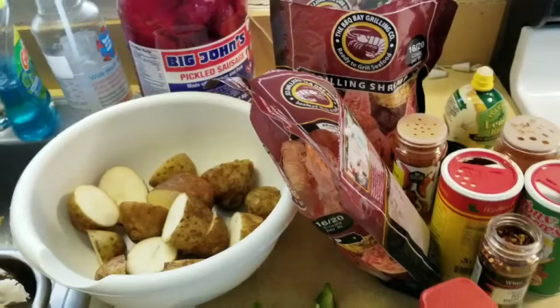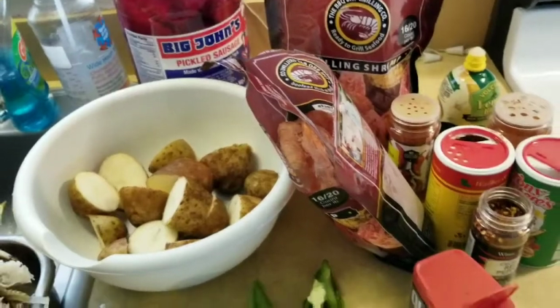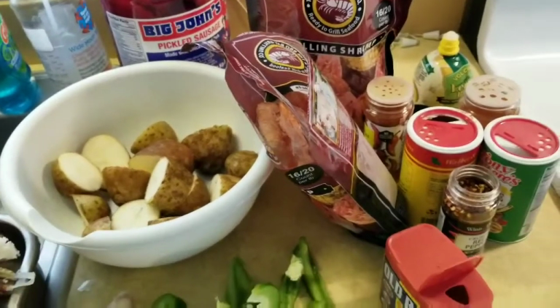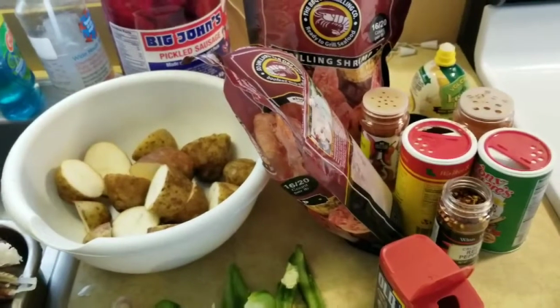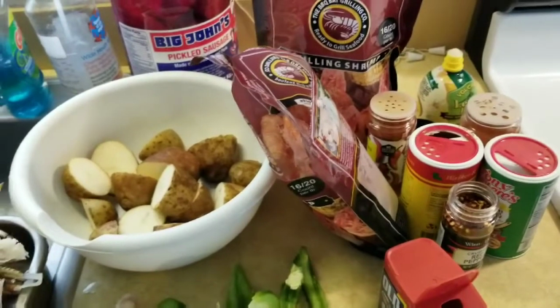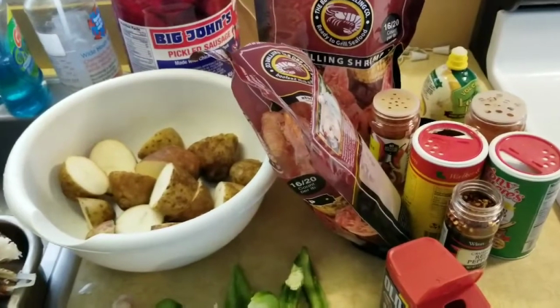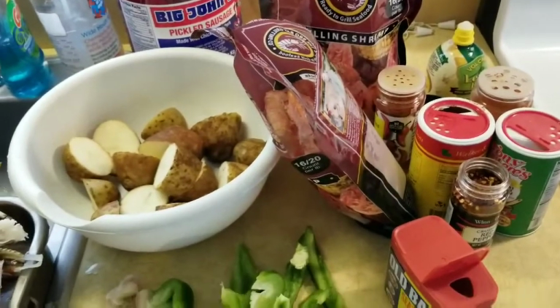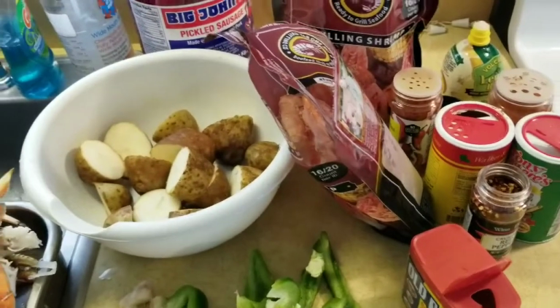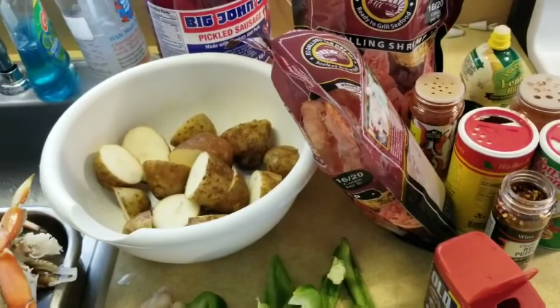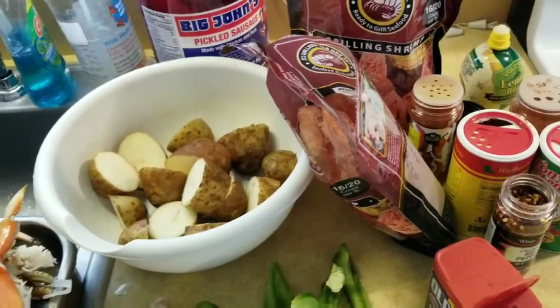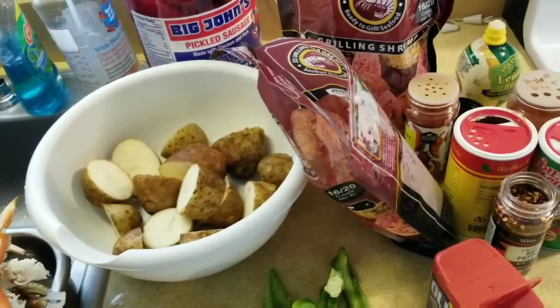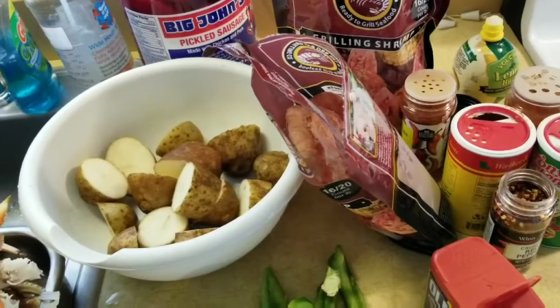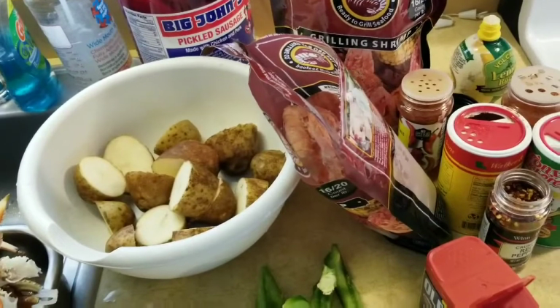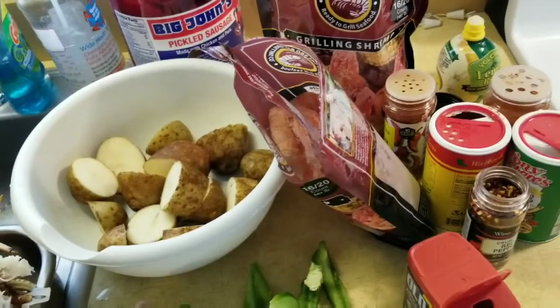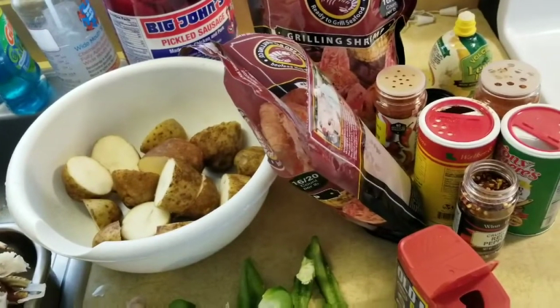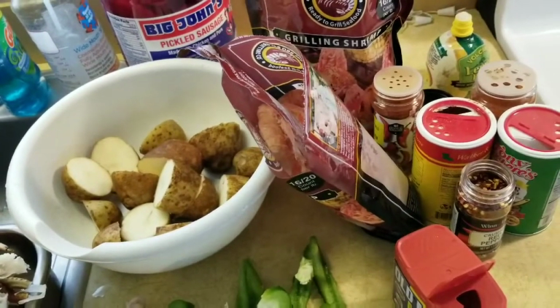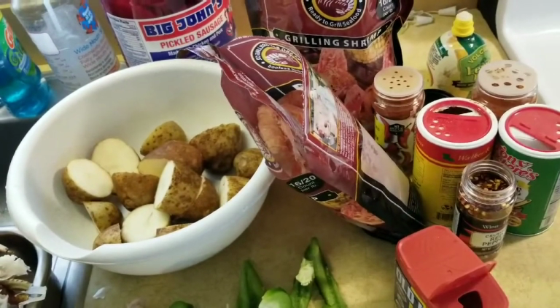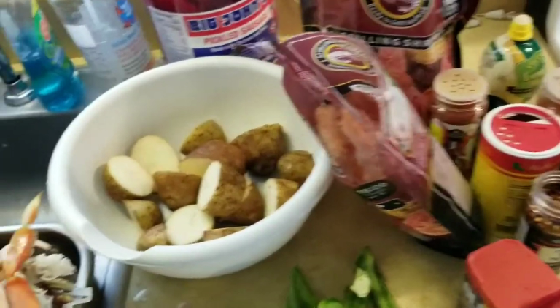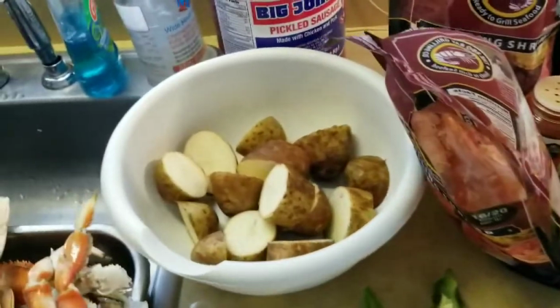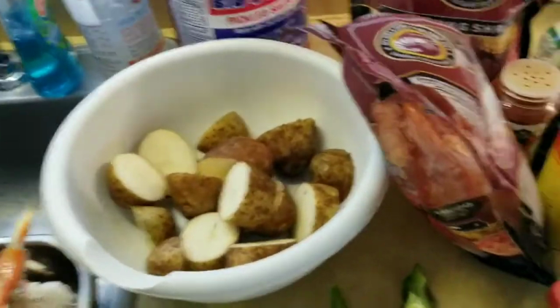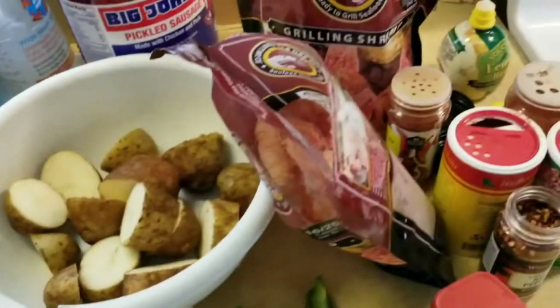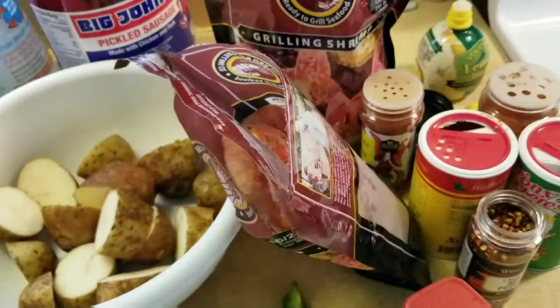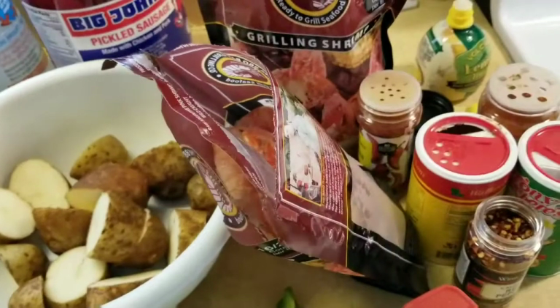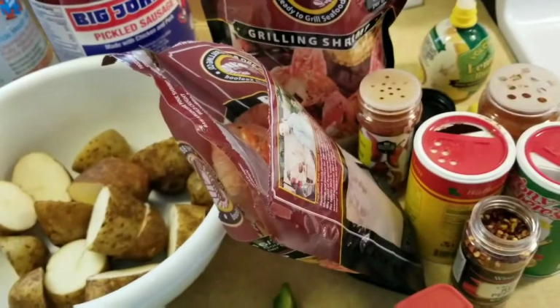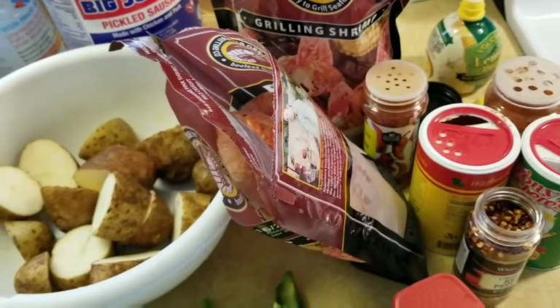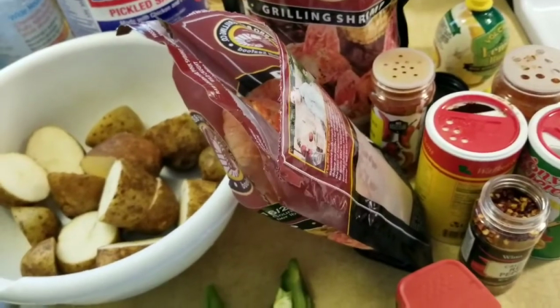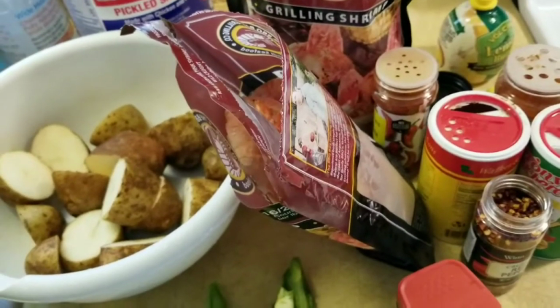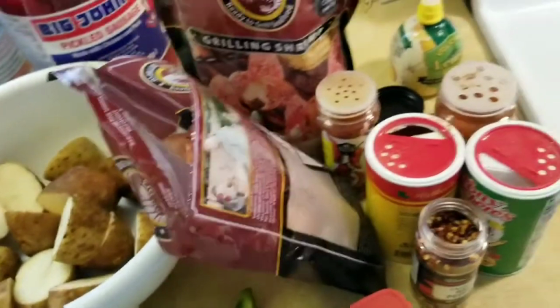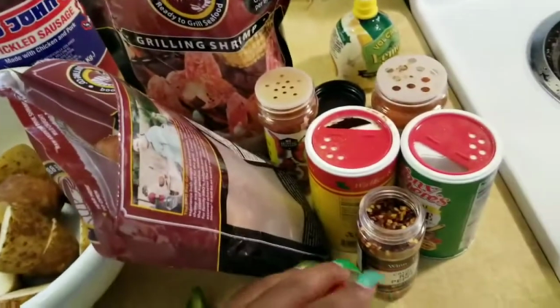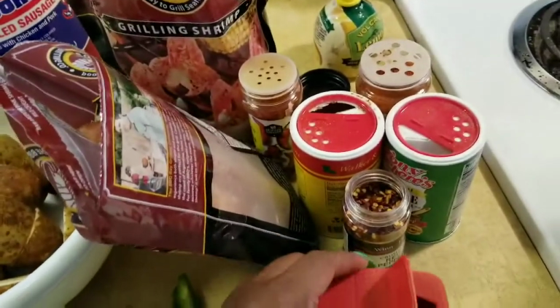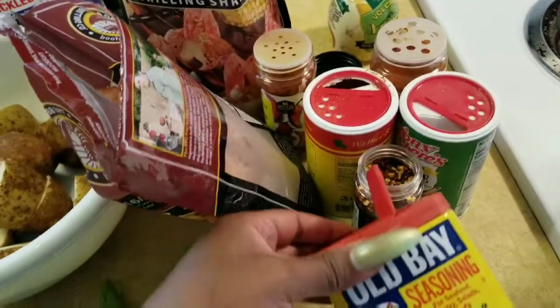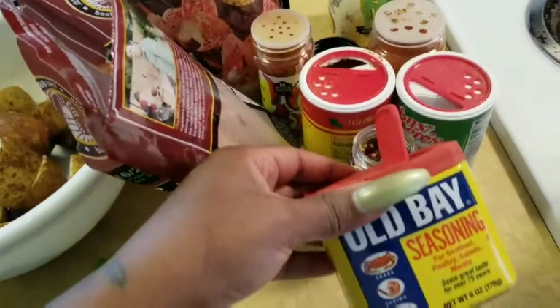Hey, and welcome back to our house living with the Lindsays. So today we are doing a seafood boil. Now you can put anything you want in a seafood boil. This is what I'm using — these are my seasons.